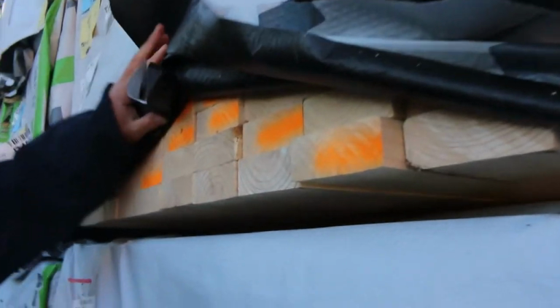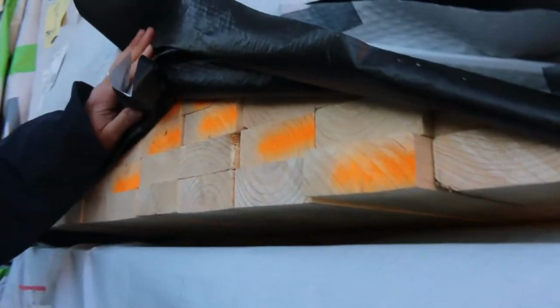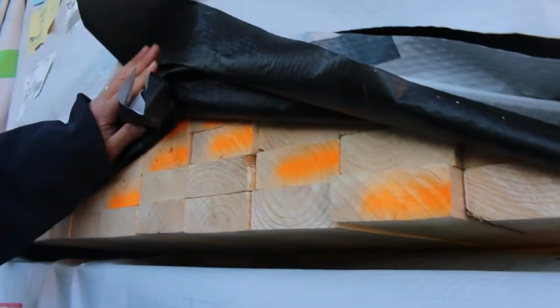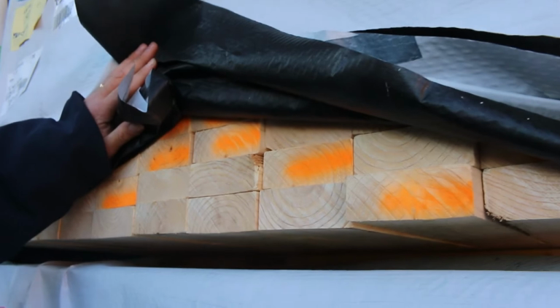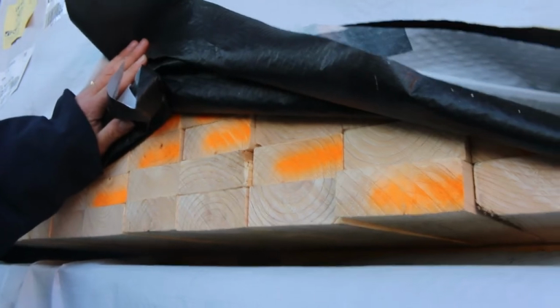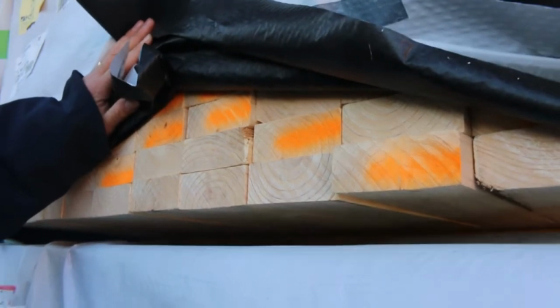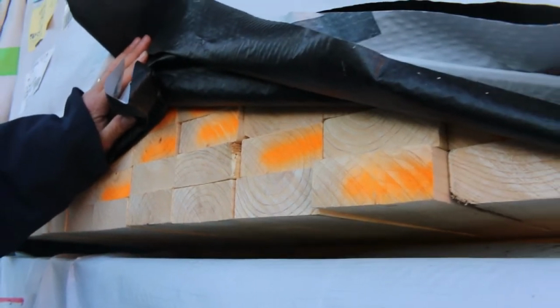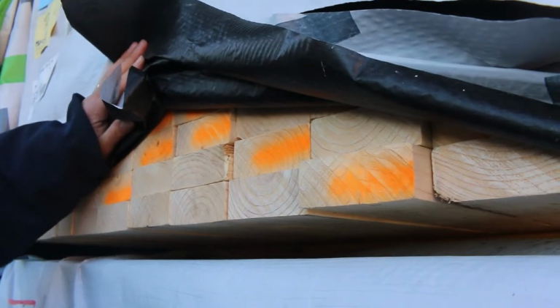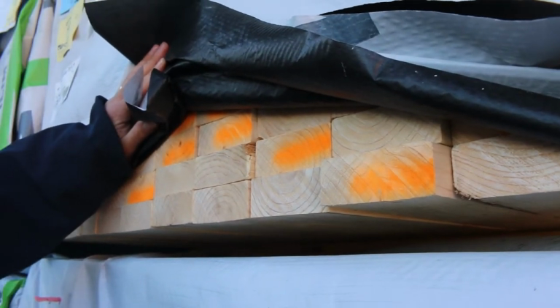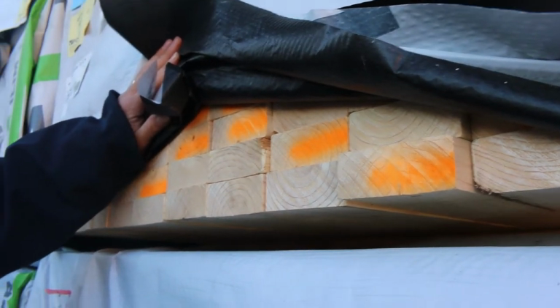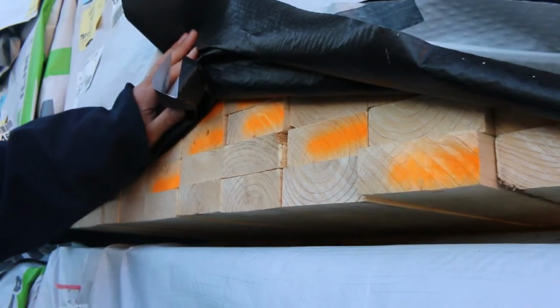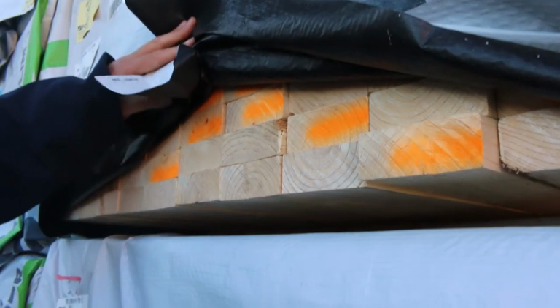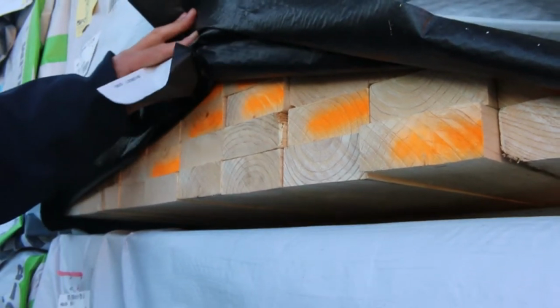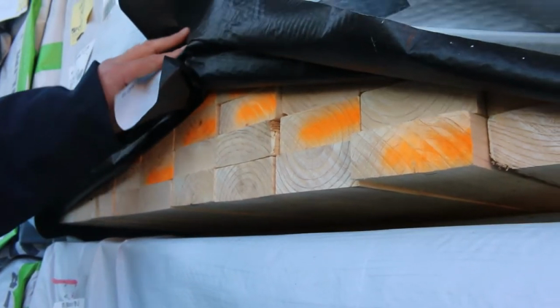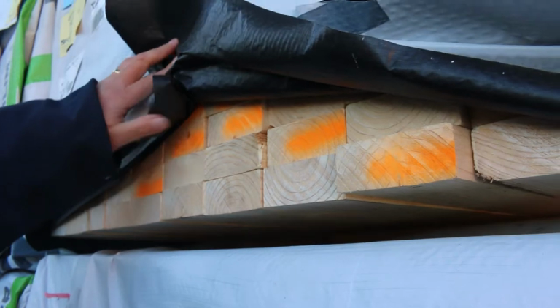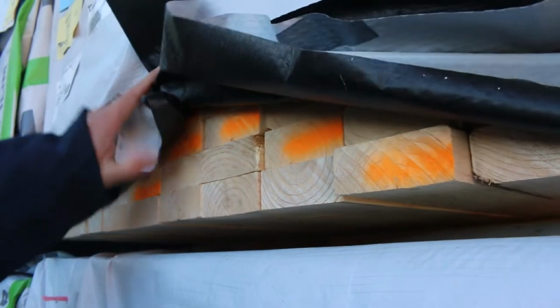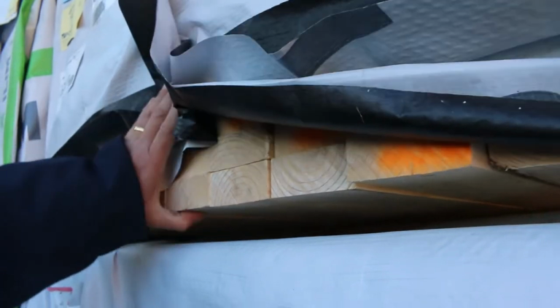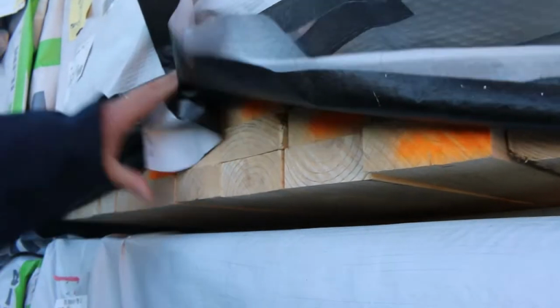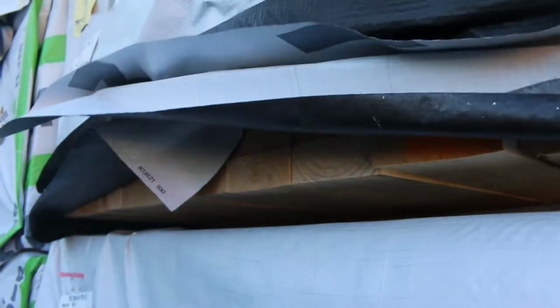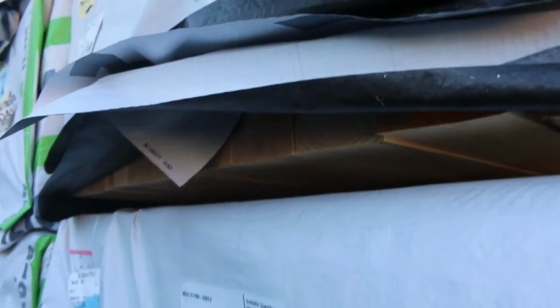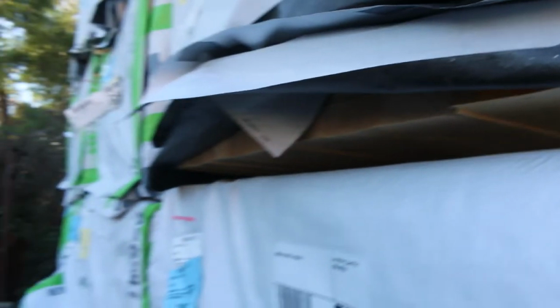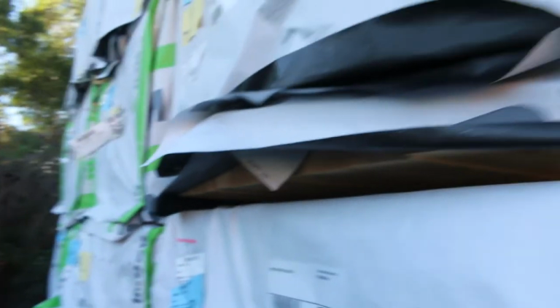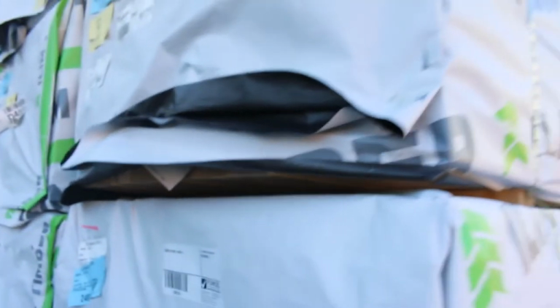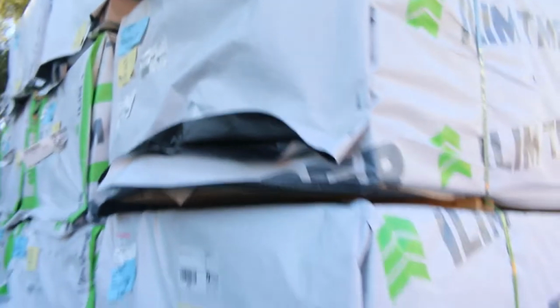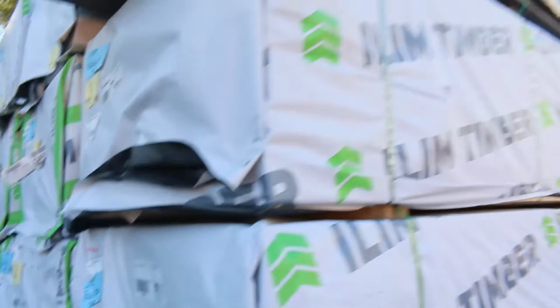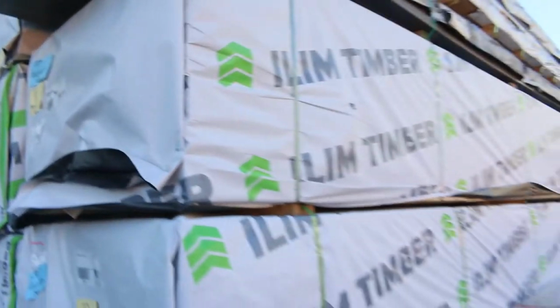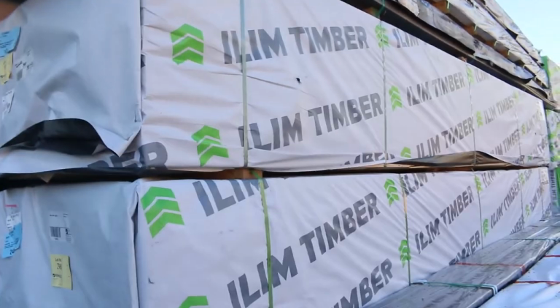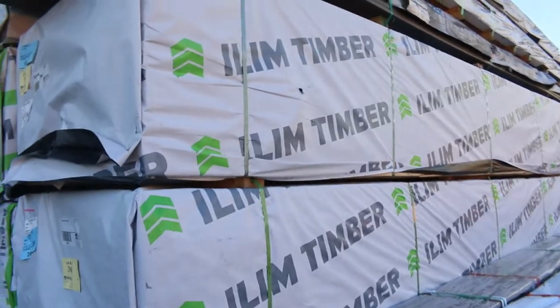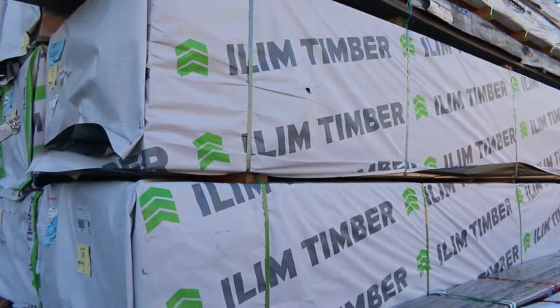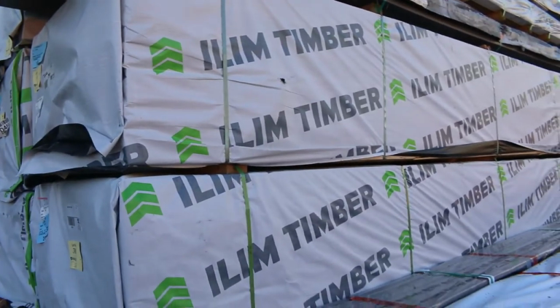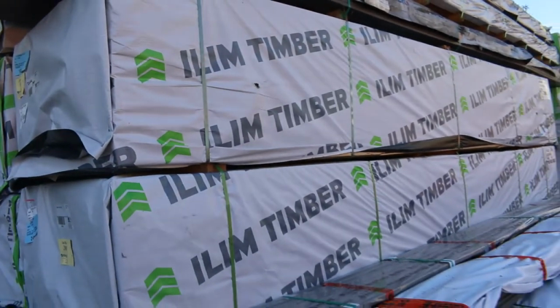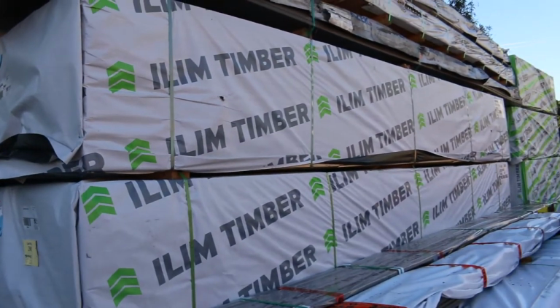Starting right down the back here, looking at a bit of this F5 pine. Some nice 90x35, also got 90x45 in the 4.8s. Nice clean looking stock there. We've got a heap of stock this week — as I said, almost 1,000 lots — so let's go and check it all out.